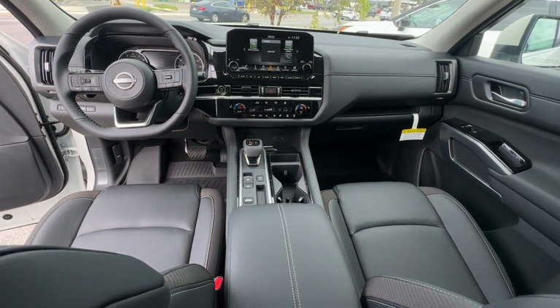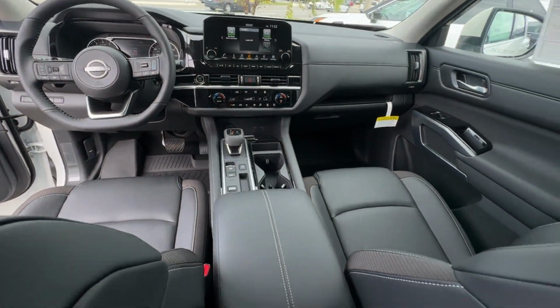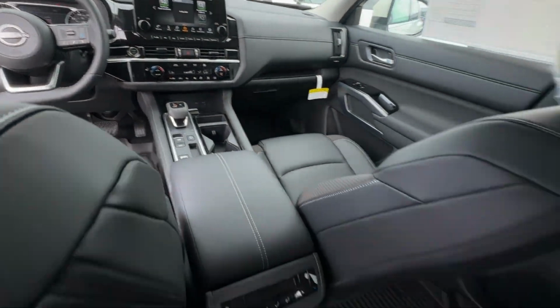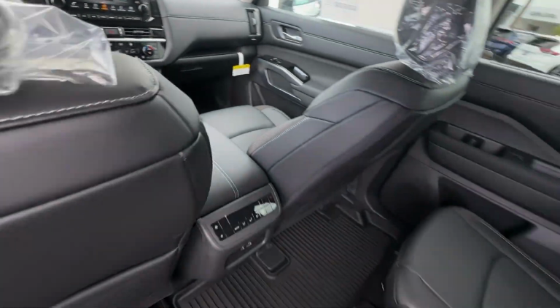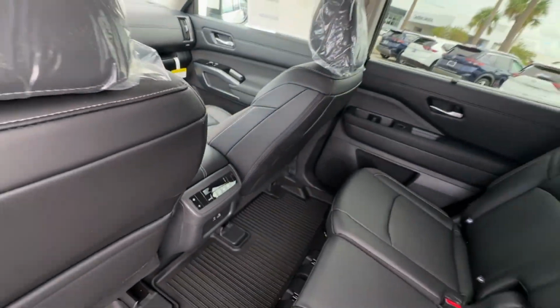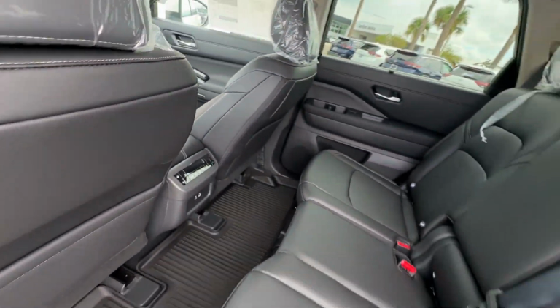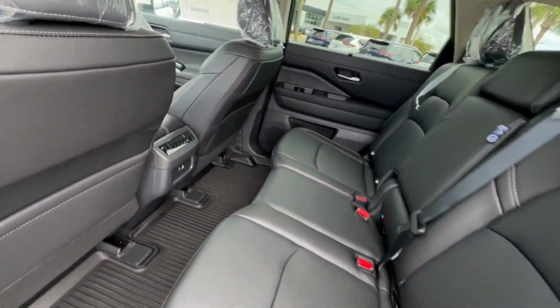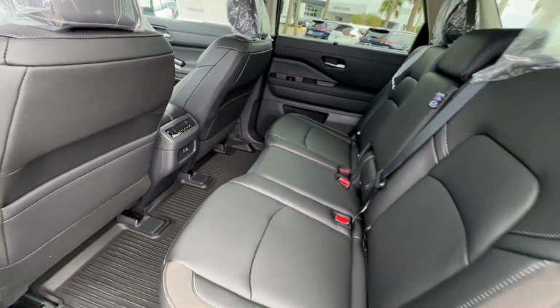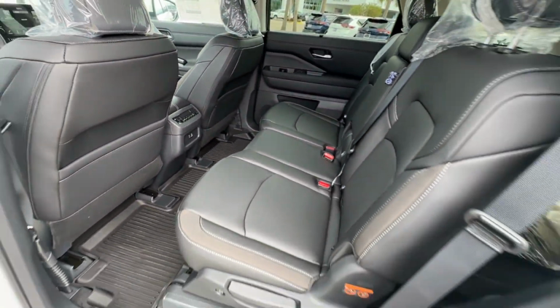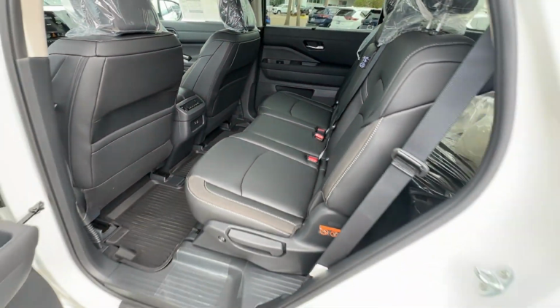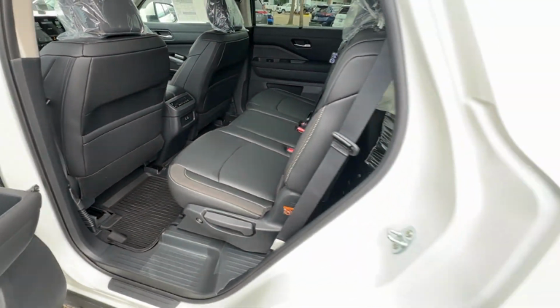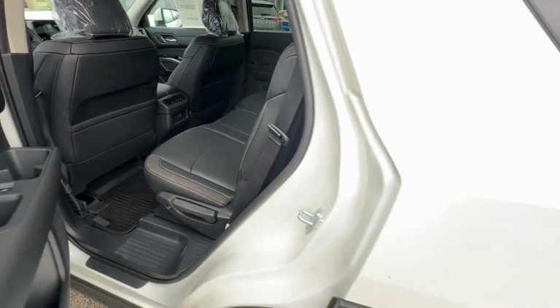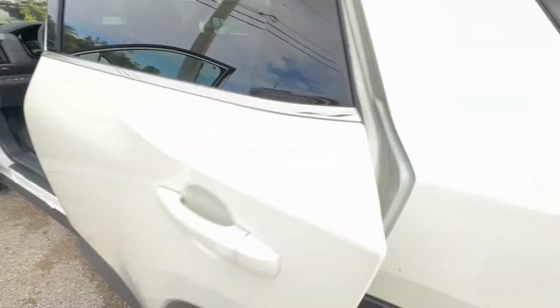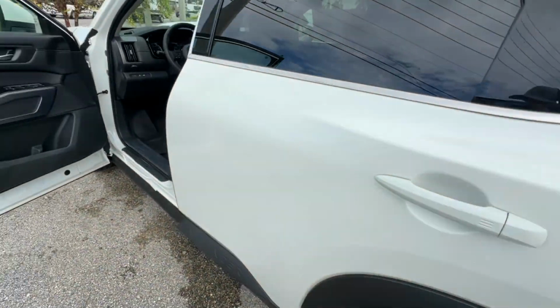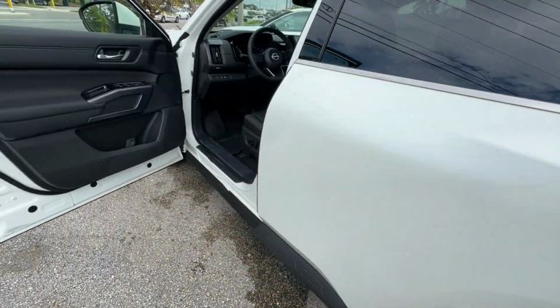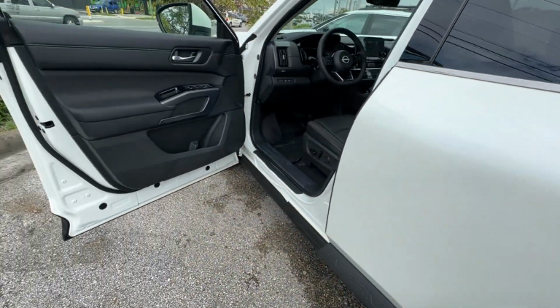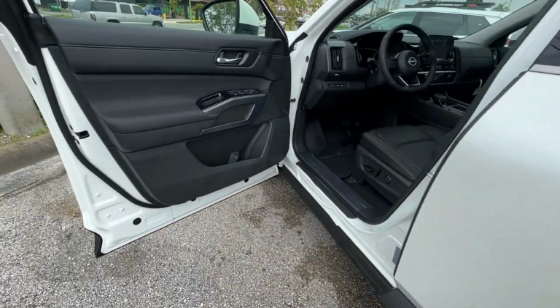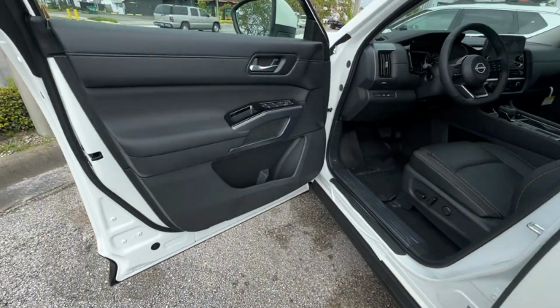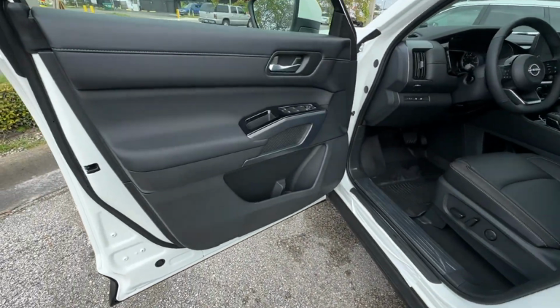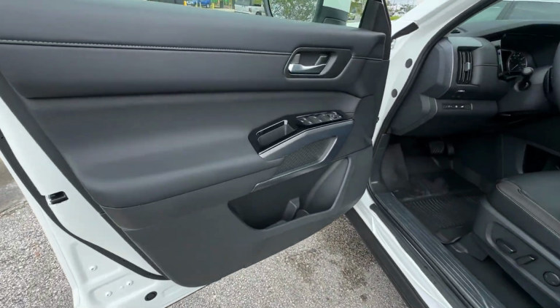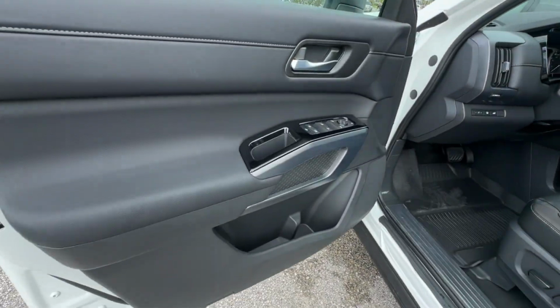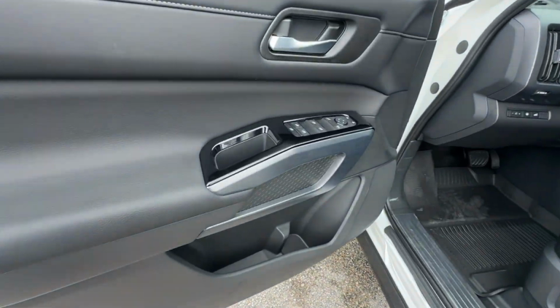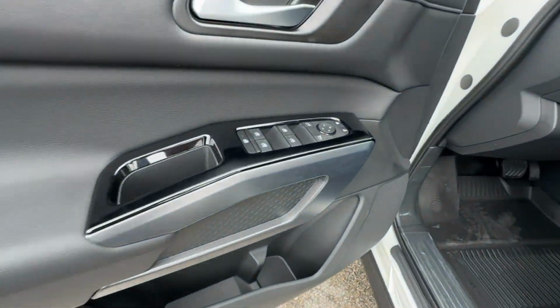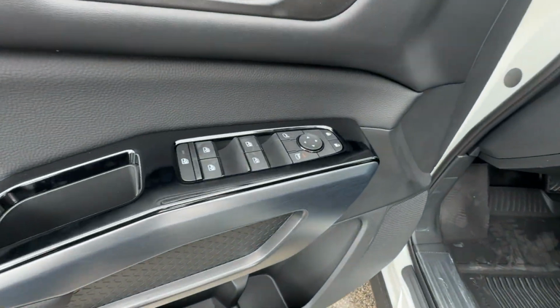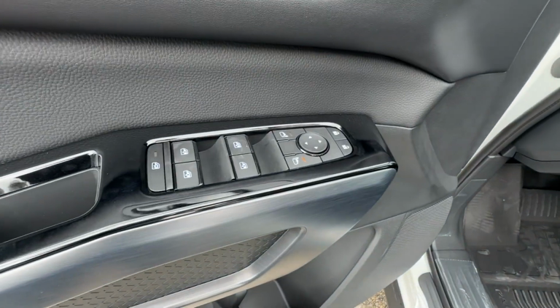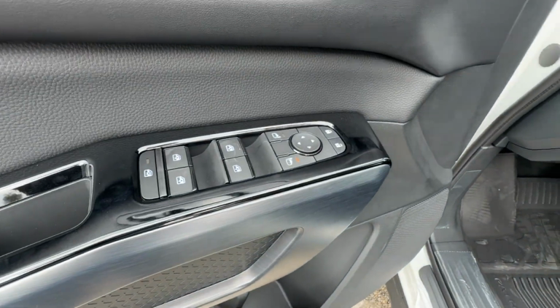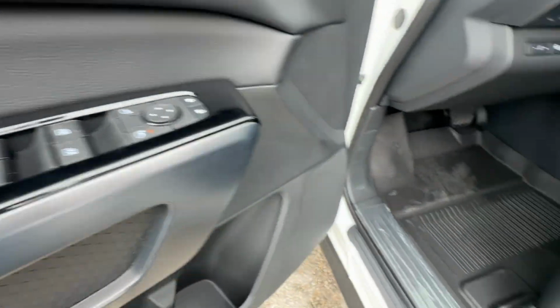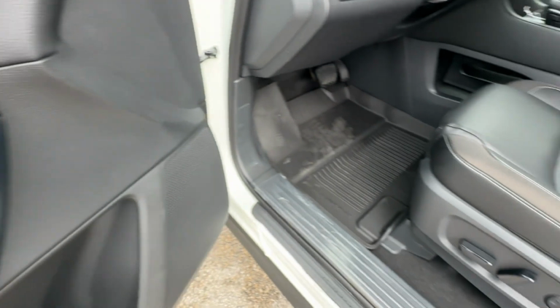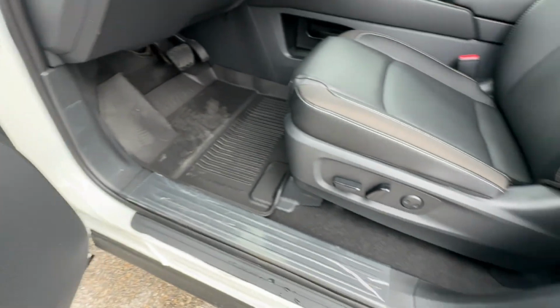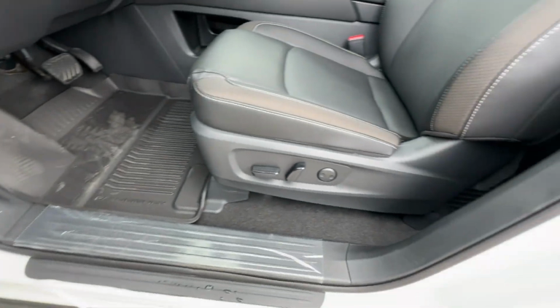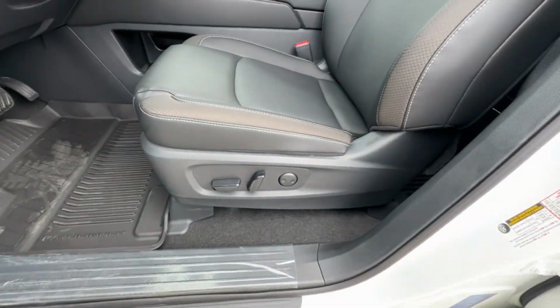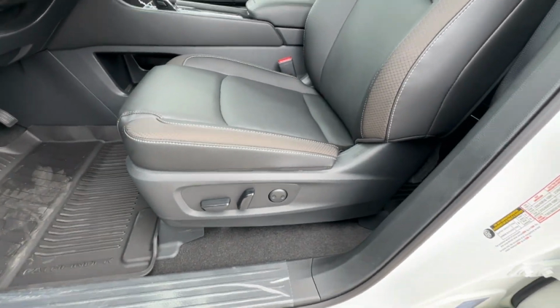Additional features include Parking Aid Sensor, Third Row Seating, Heated Side View Mirrors, Leather Seats, Backup Camera, Passenger Seat Adjustable Lumbar Support, and Tinted Windows.